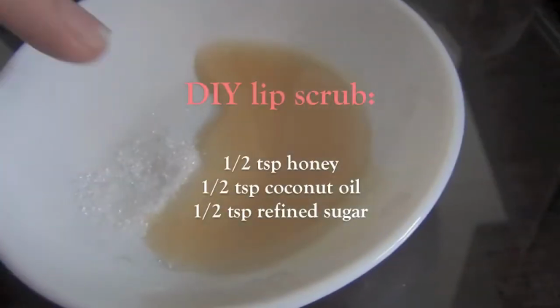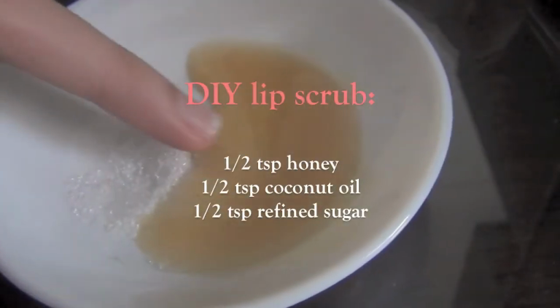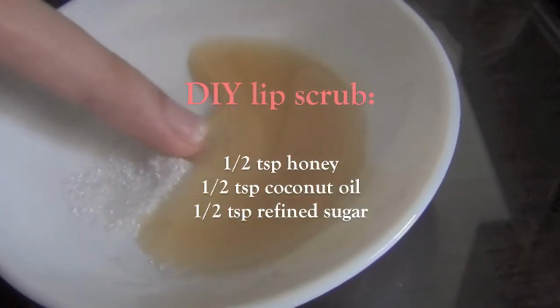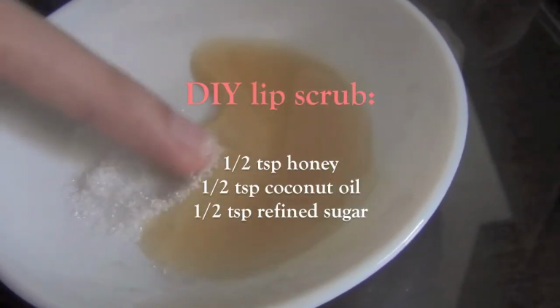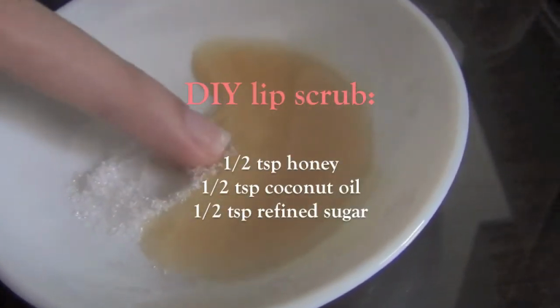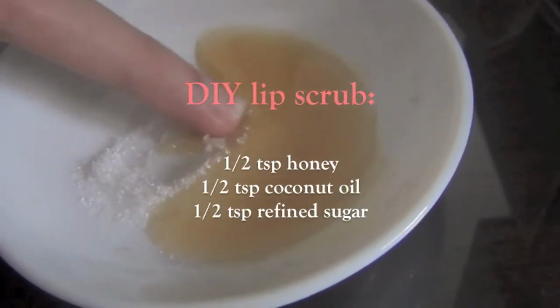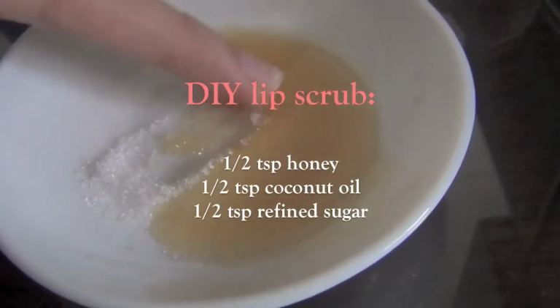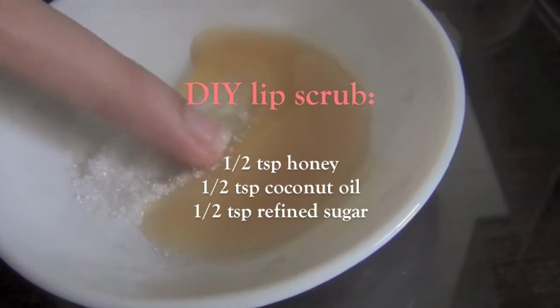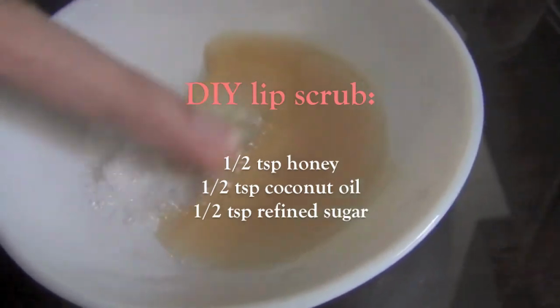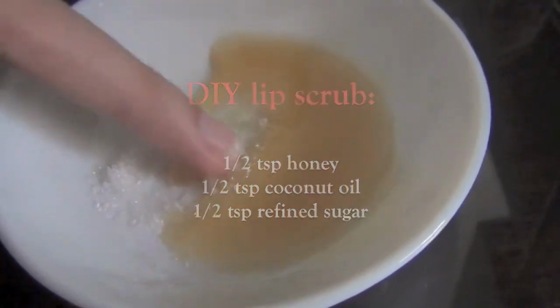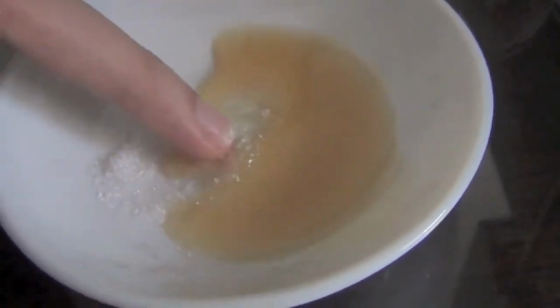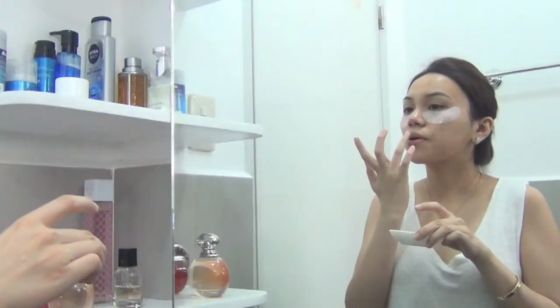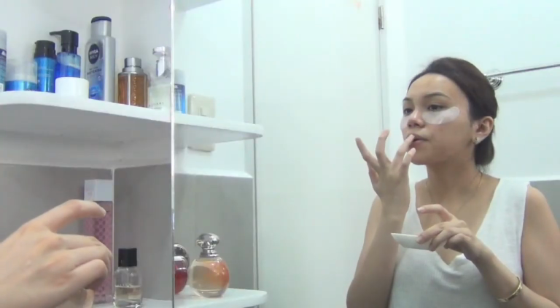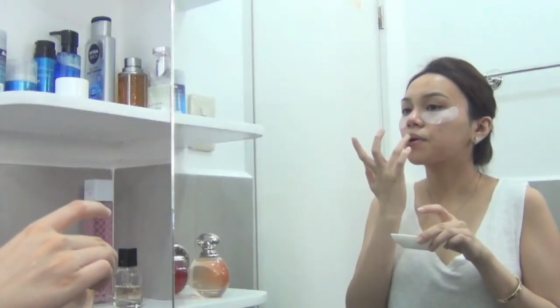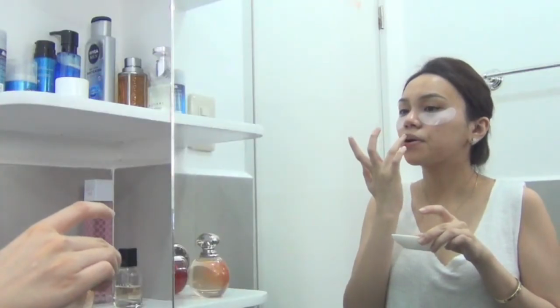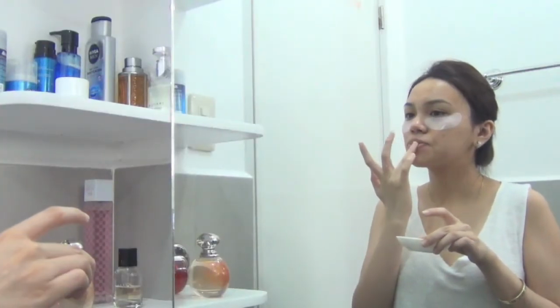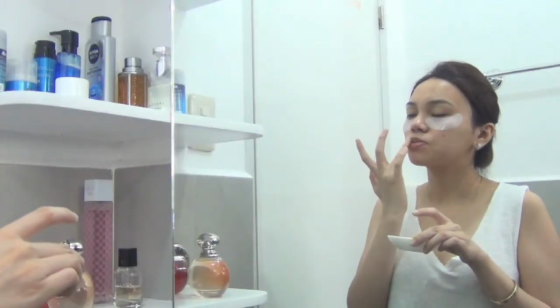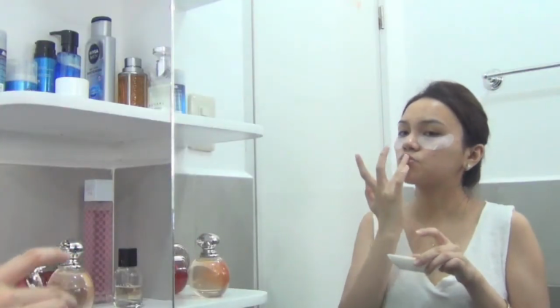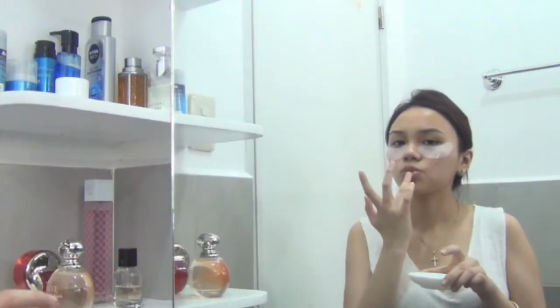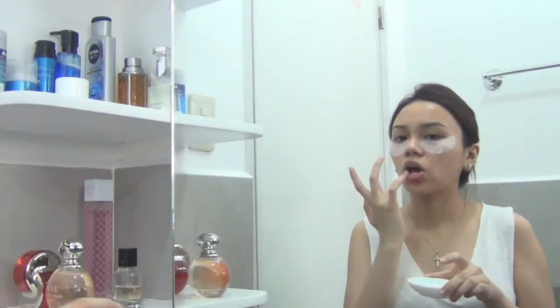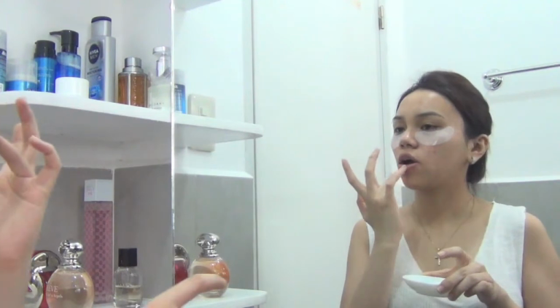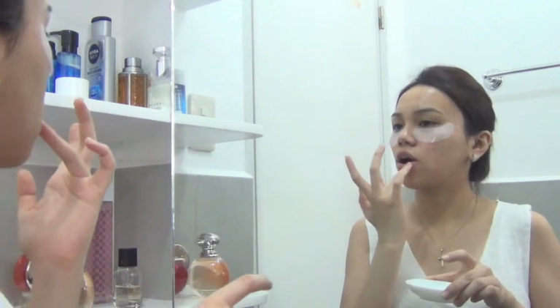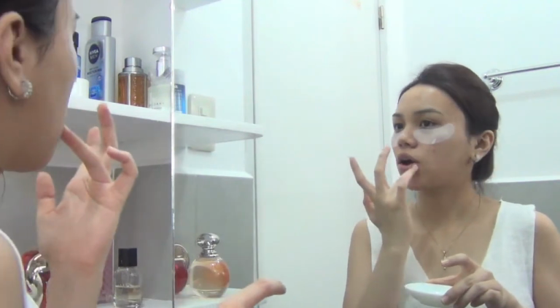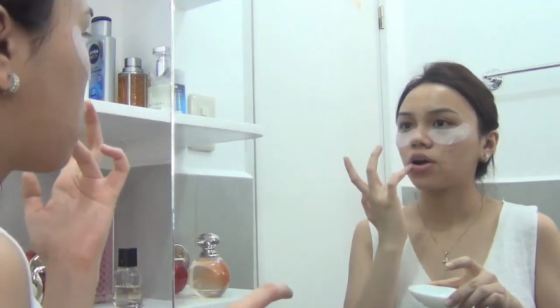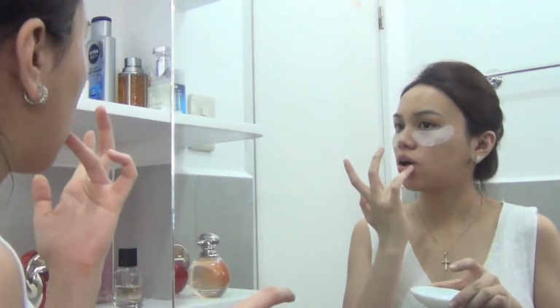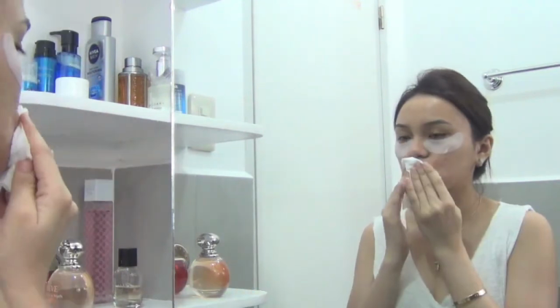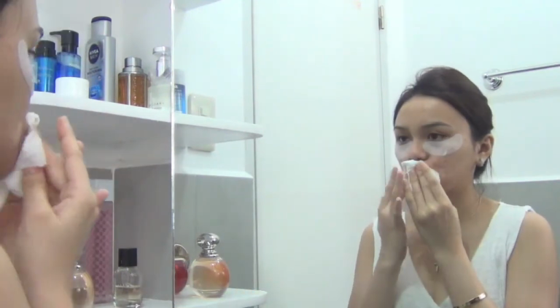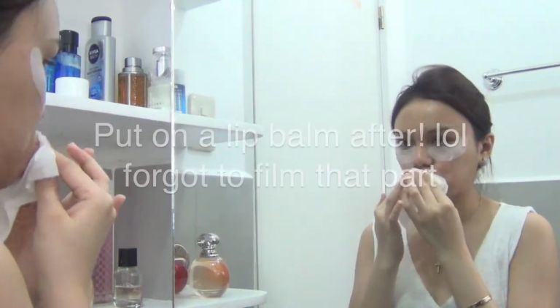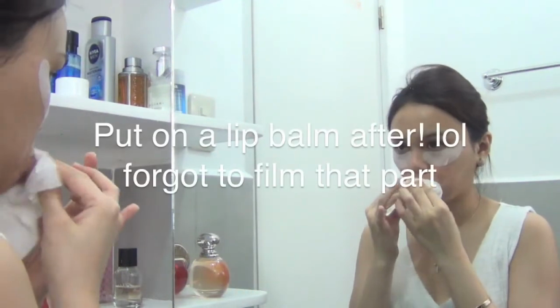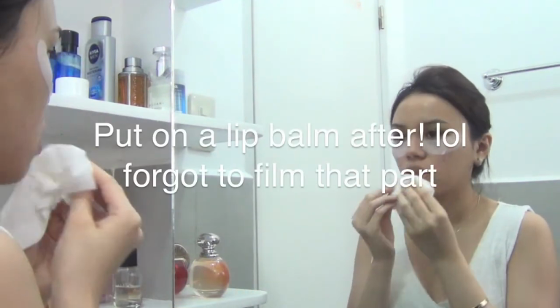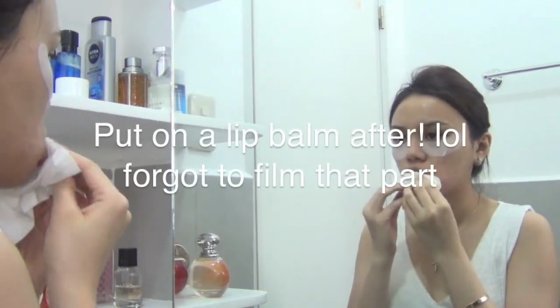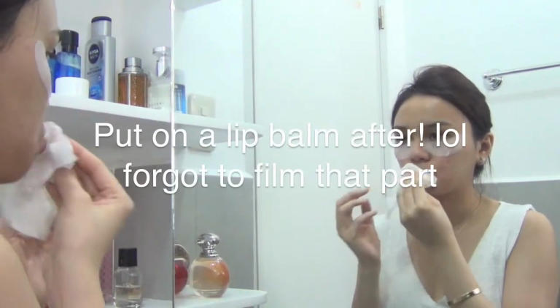For my lips, I wanna go all natural, so if you like the recipe, it's there. I use it to exfoliate my lips 3 to 4 times a week, or if I plan to wear a matte lipstick. Remove the residues using tissue.